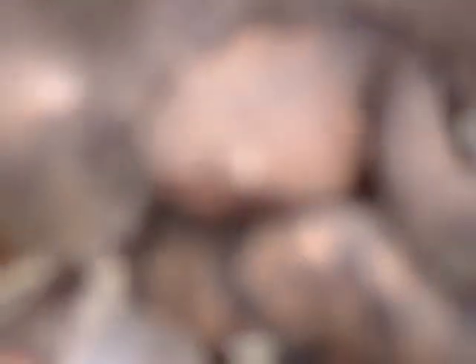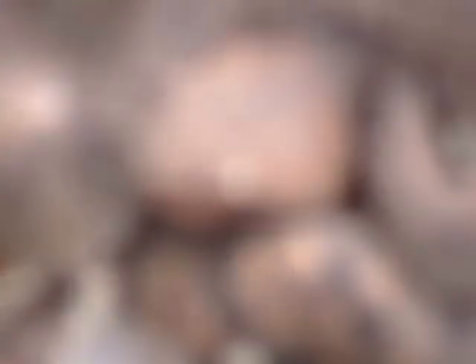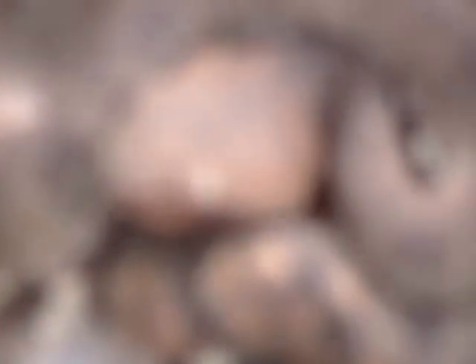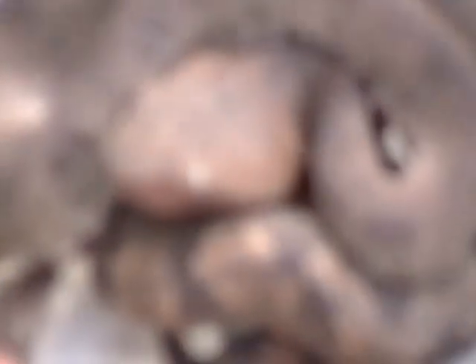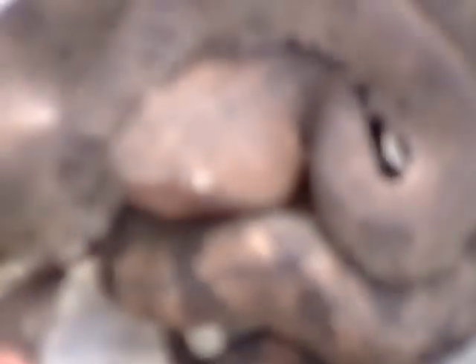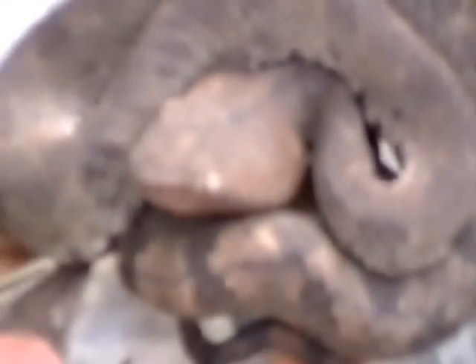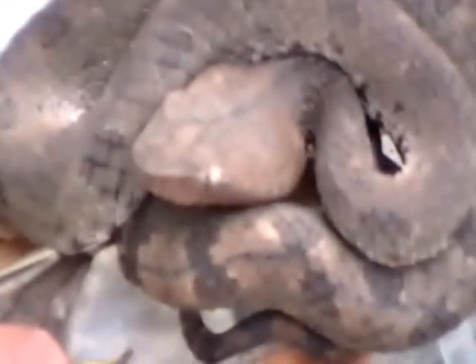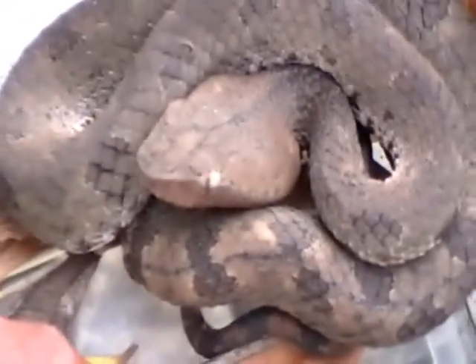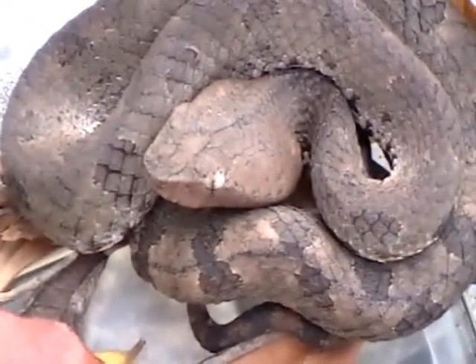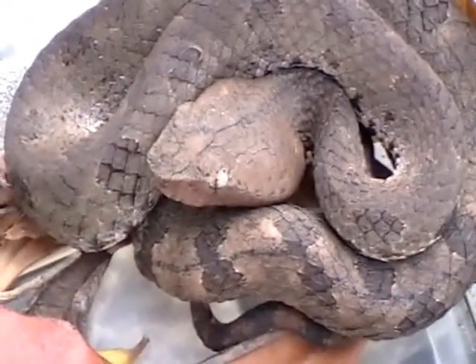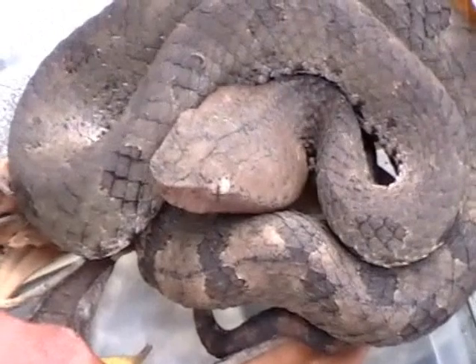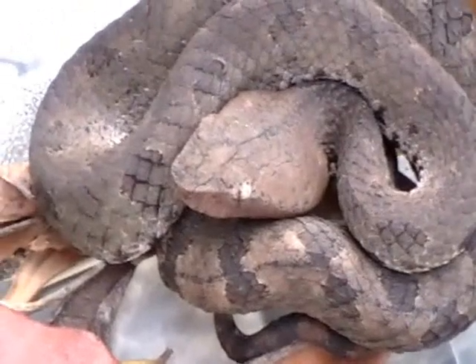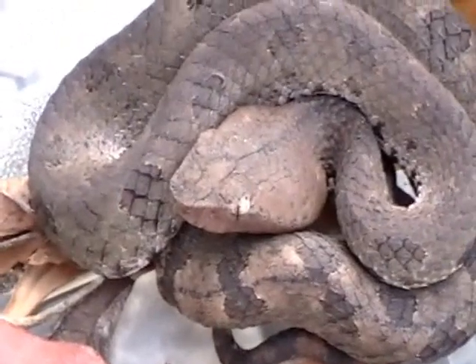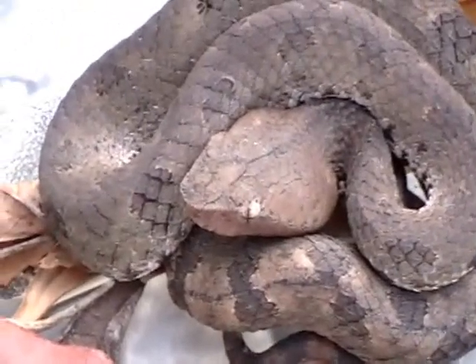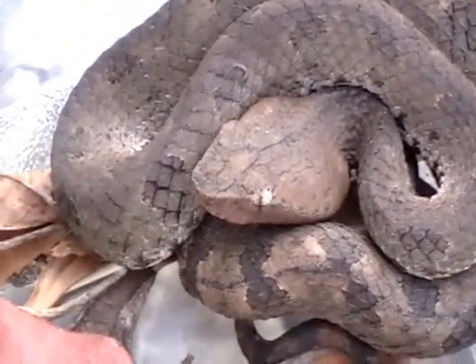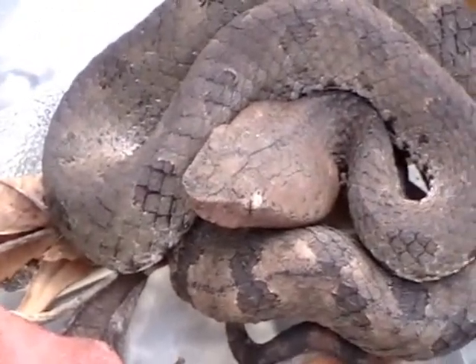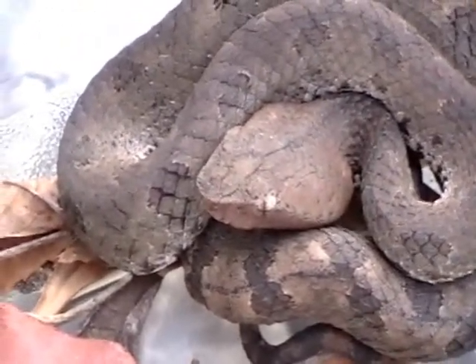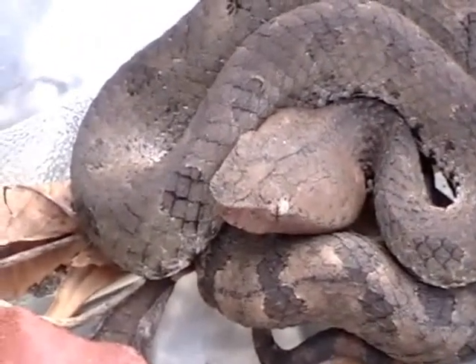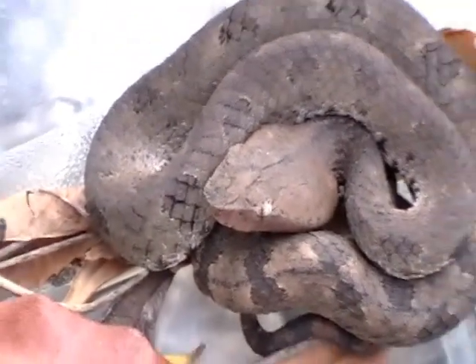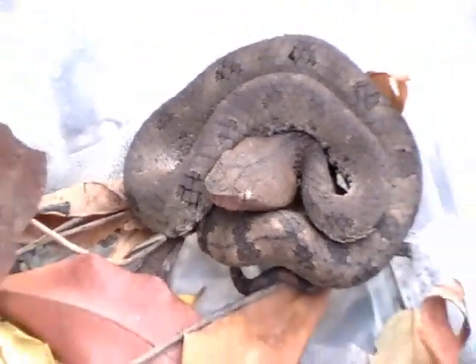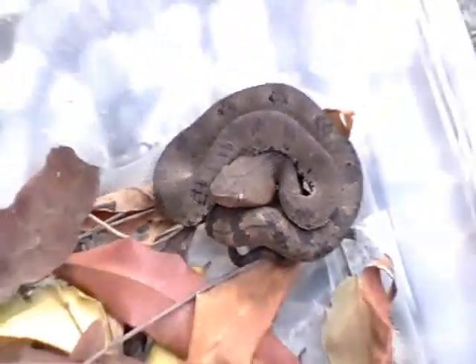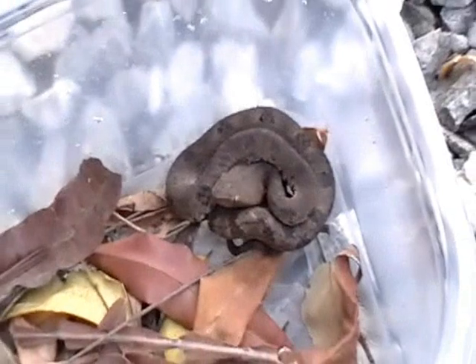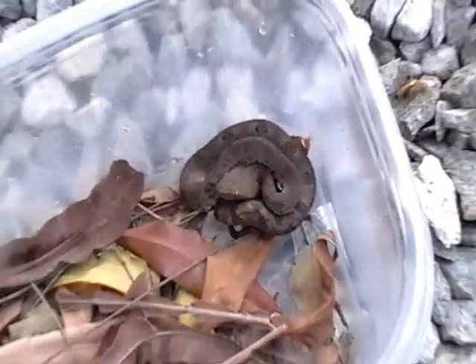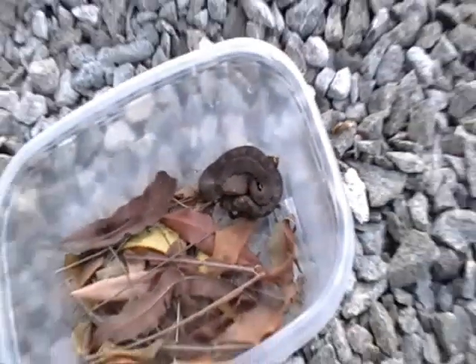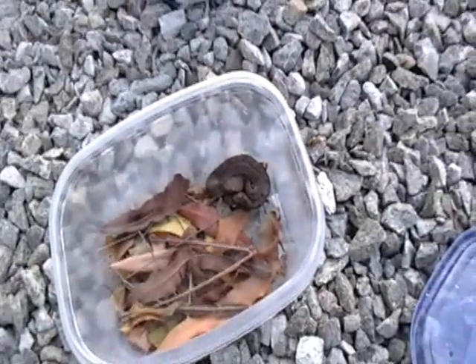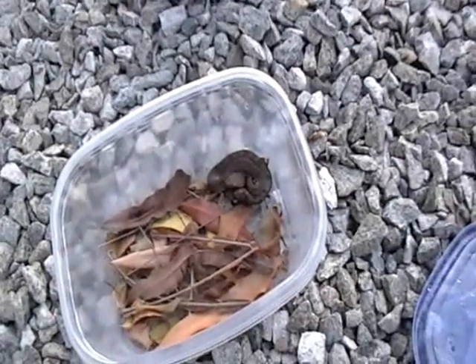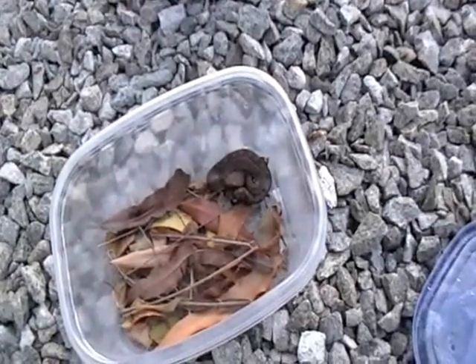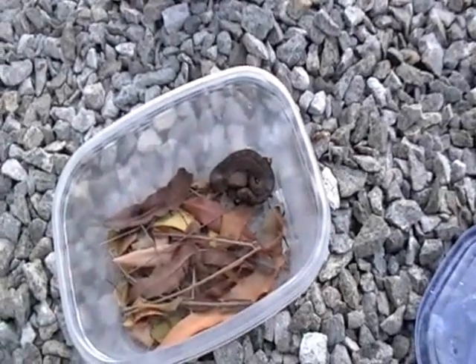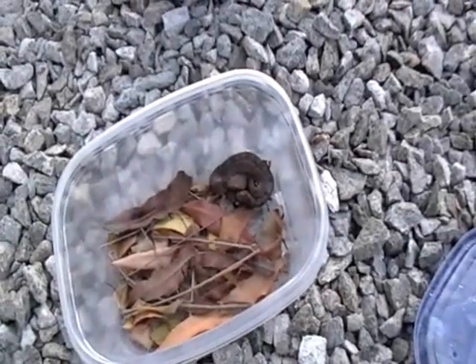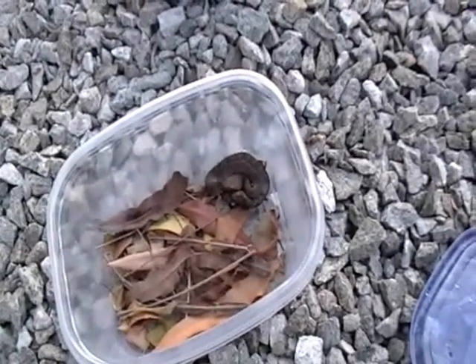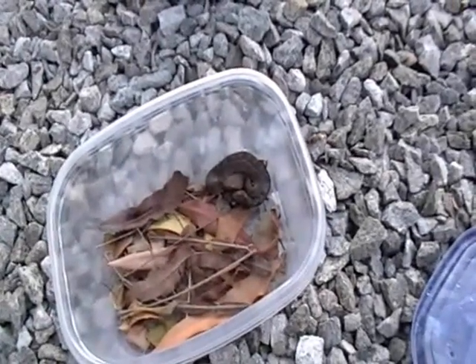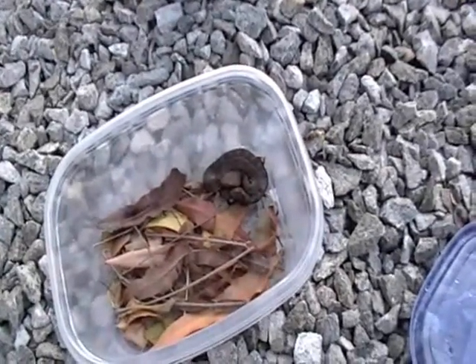Originally they were called crotalons, and they are a pit viper. I'm not sure of the Latin name right offhand — we can edit that in later — but this is the hump nose viper.